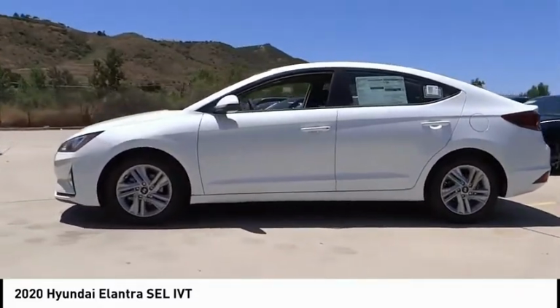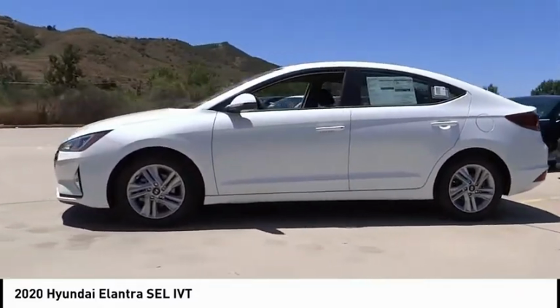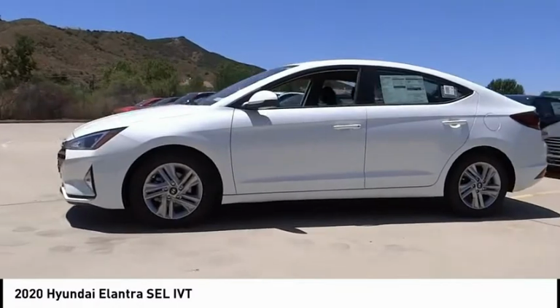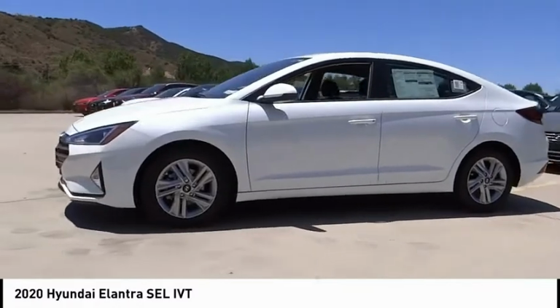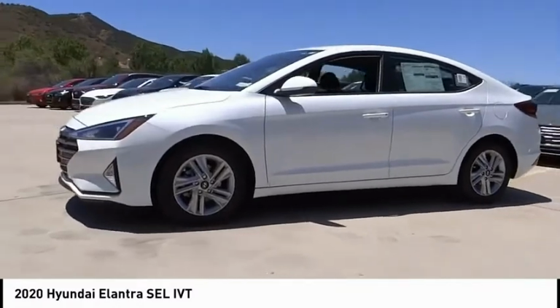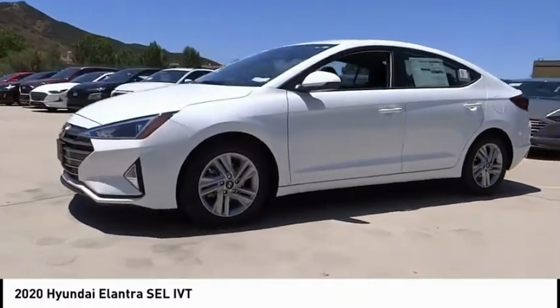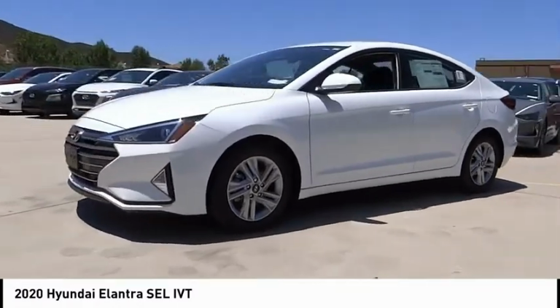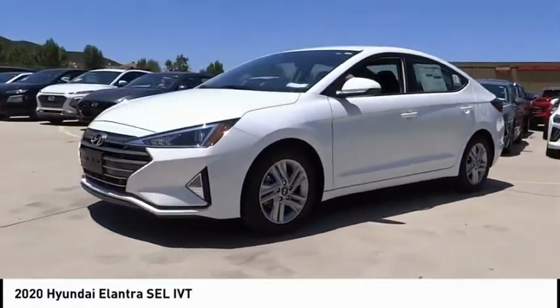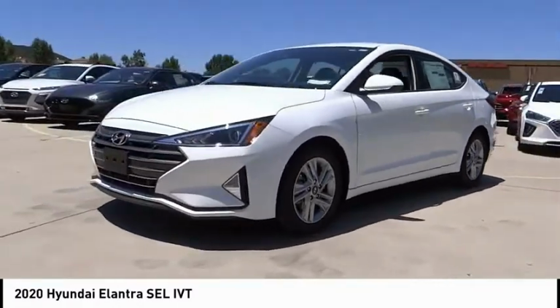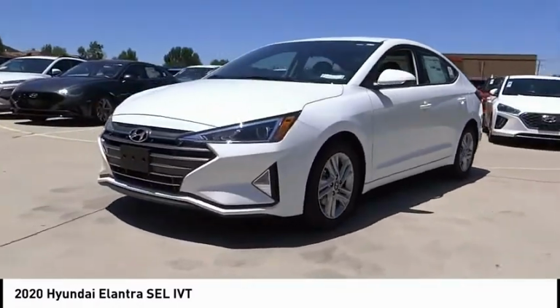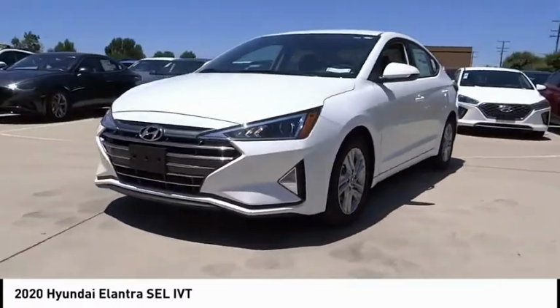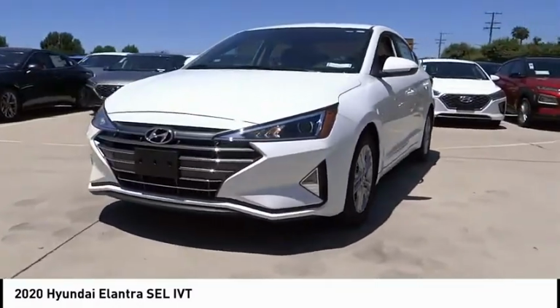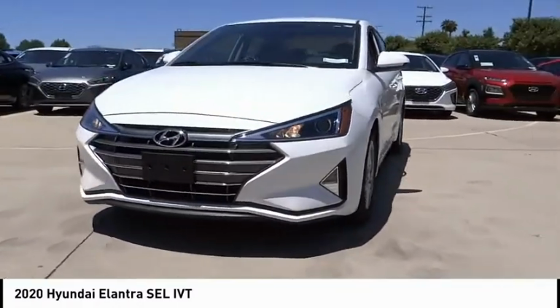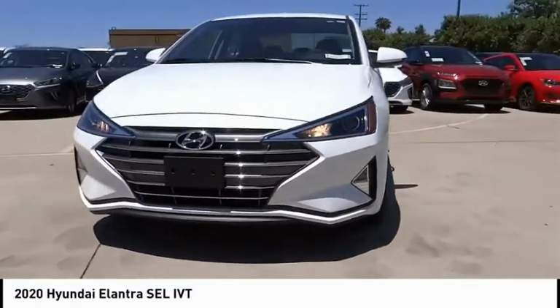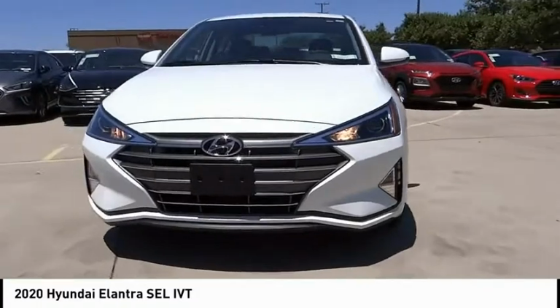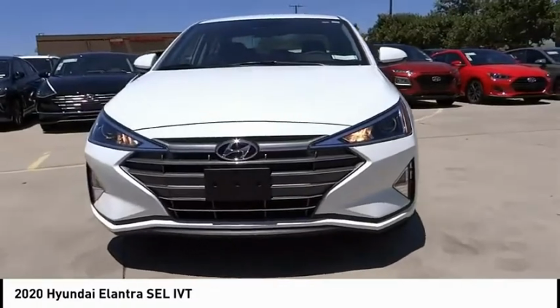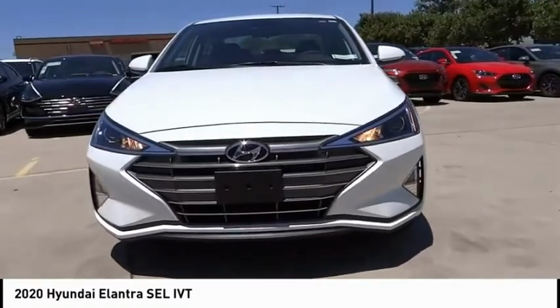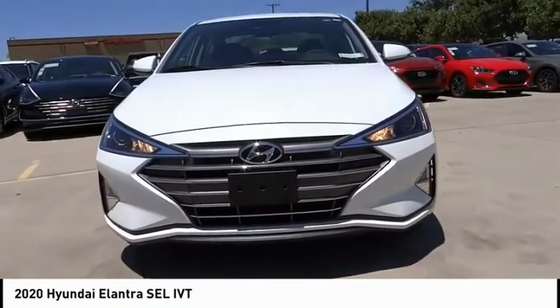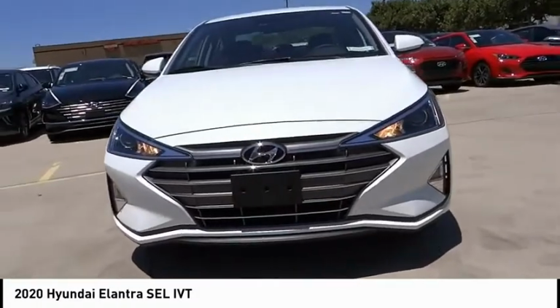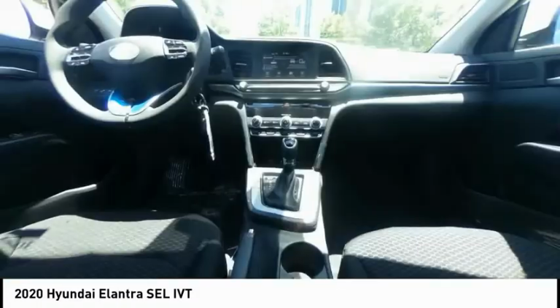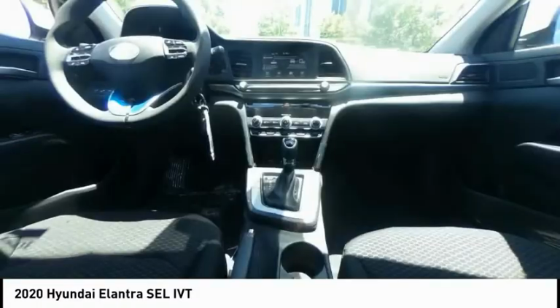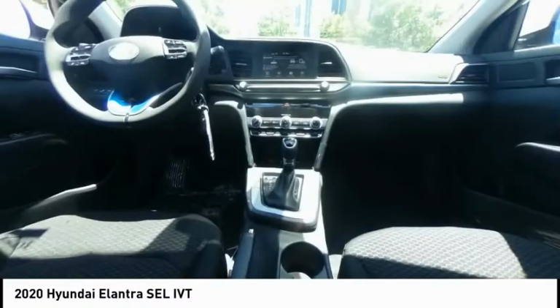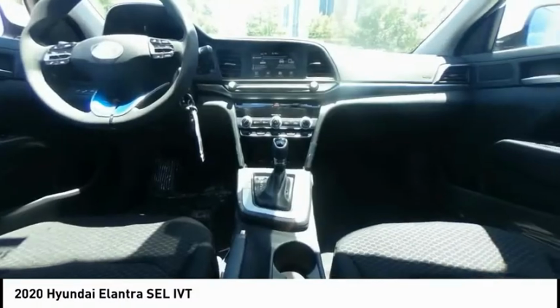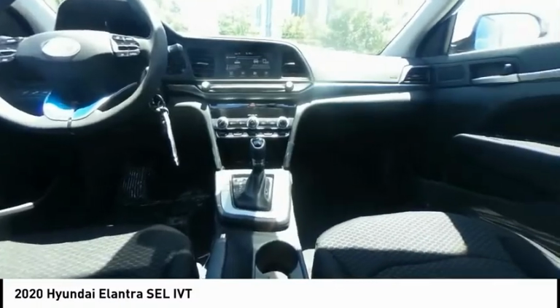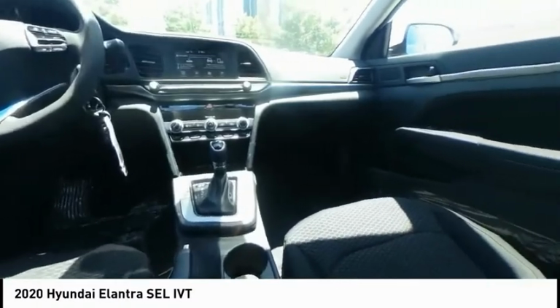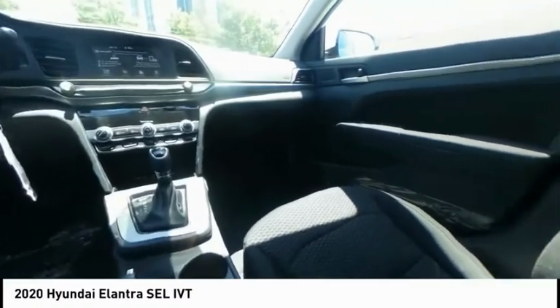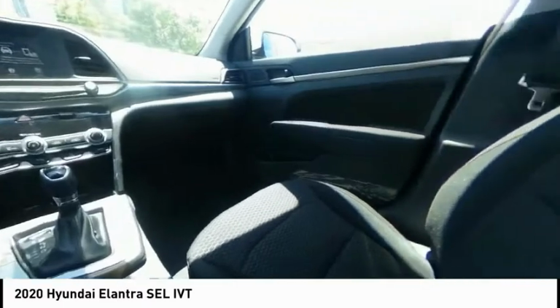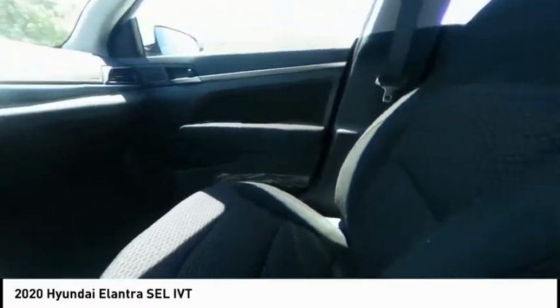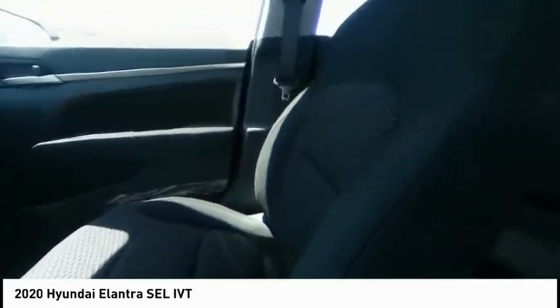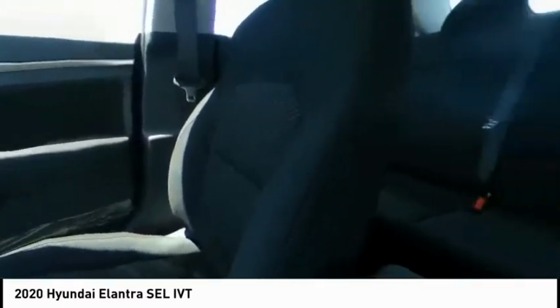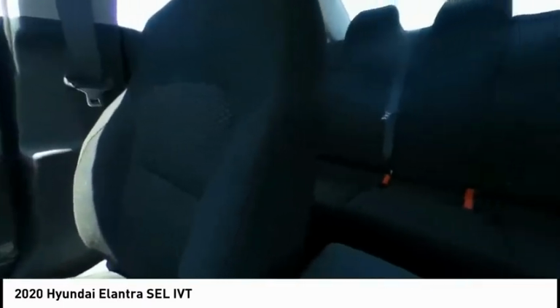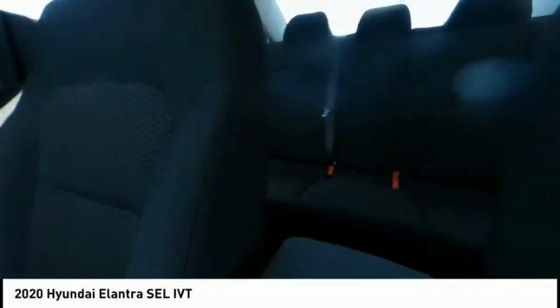Electronic stability control, alloy wheels, wheel locks, brake assist, traction control, remote keyless entry, four-wheel disc brakes, speed control, front-wheel independent suspension, rear window defroster.